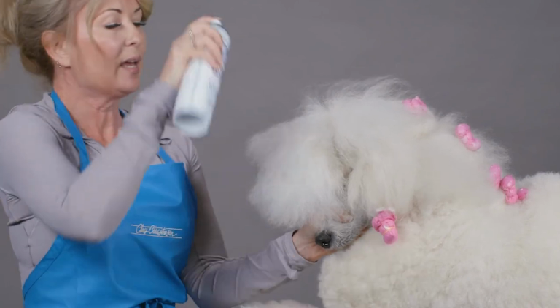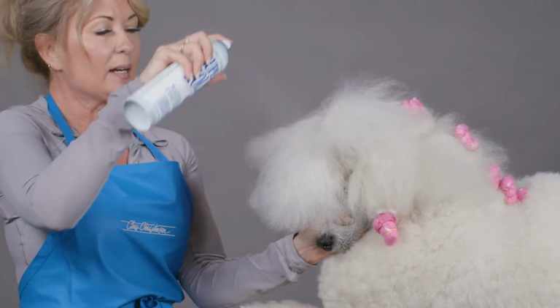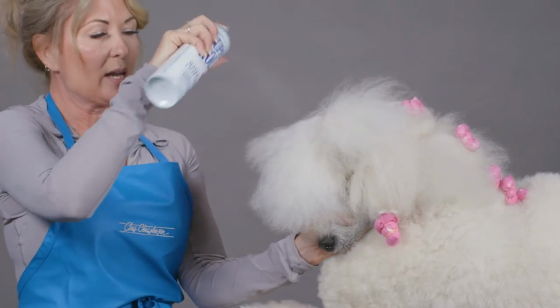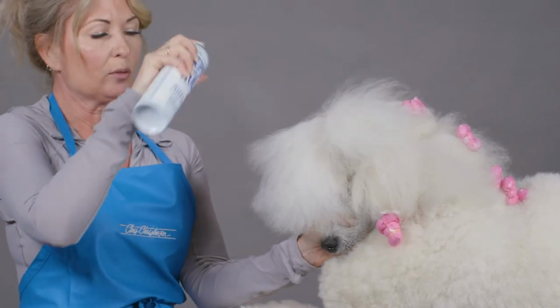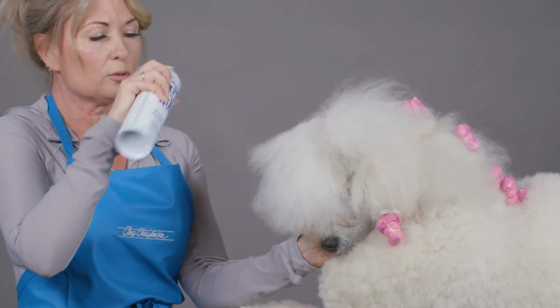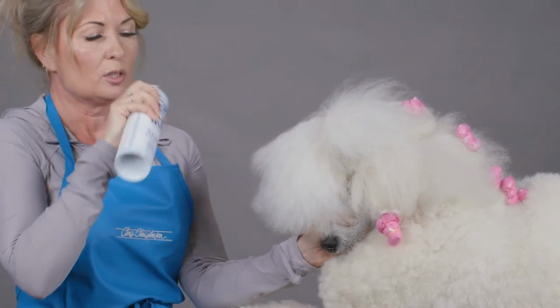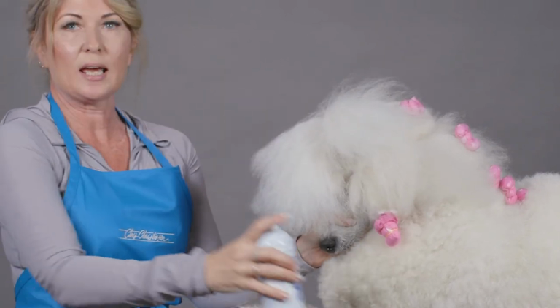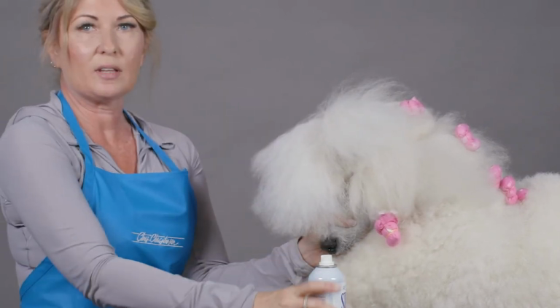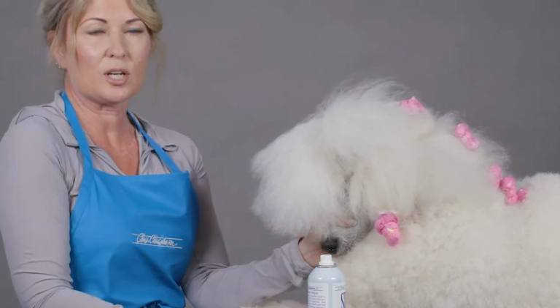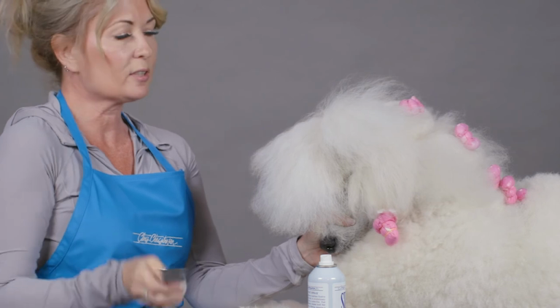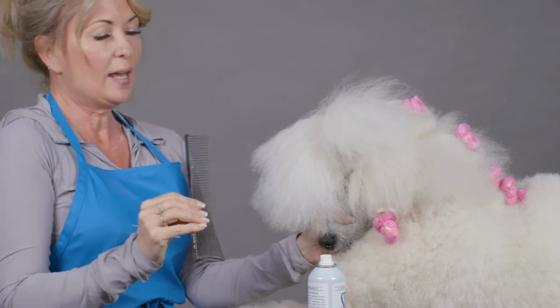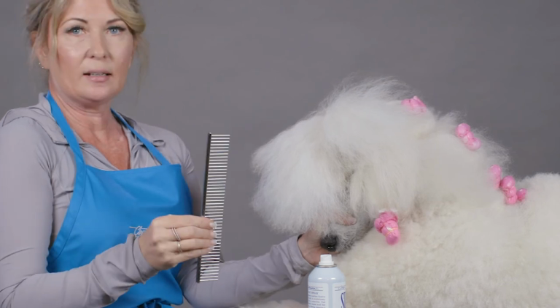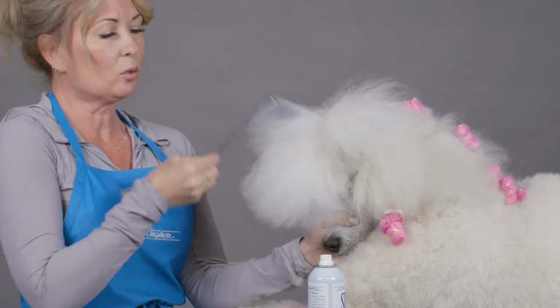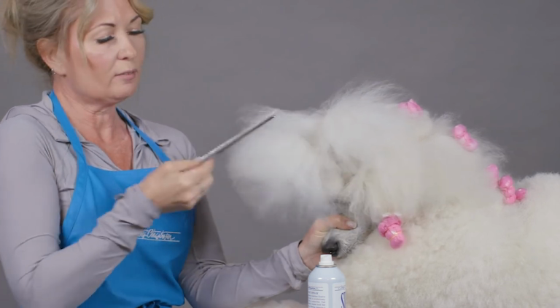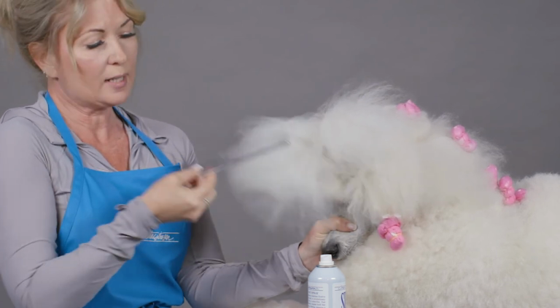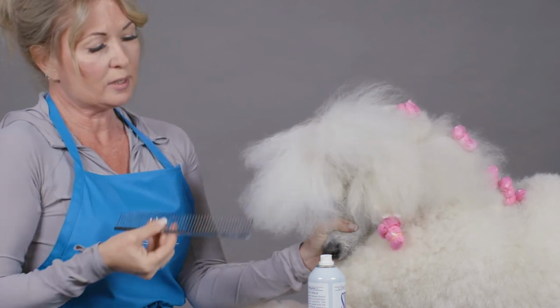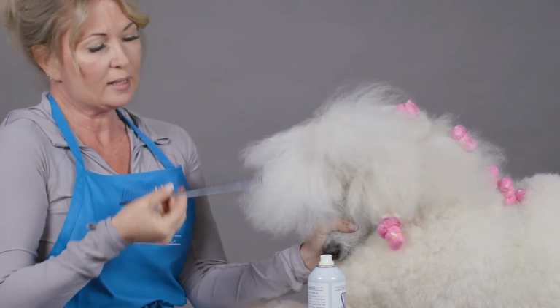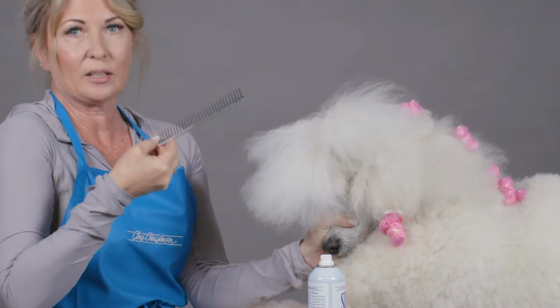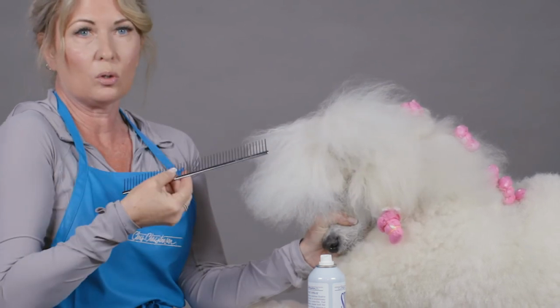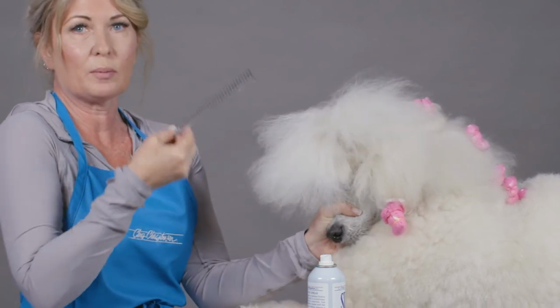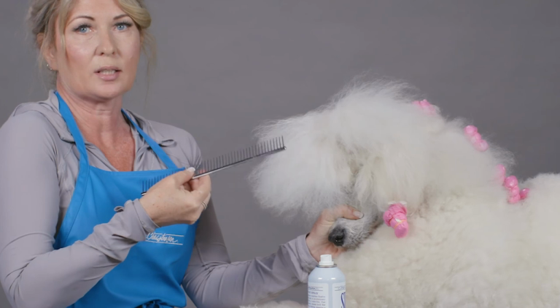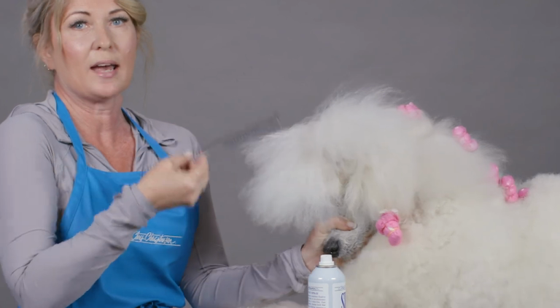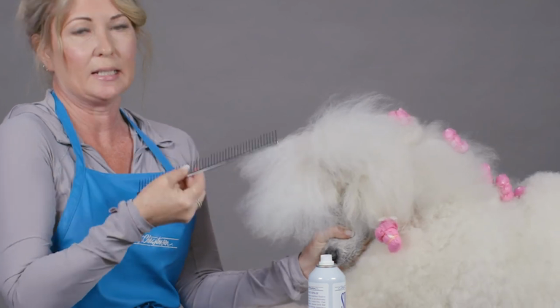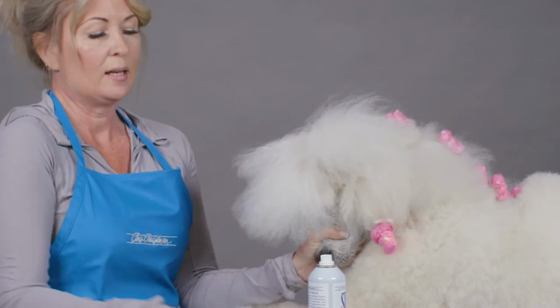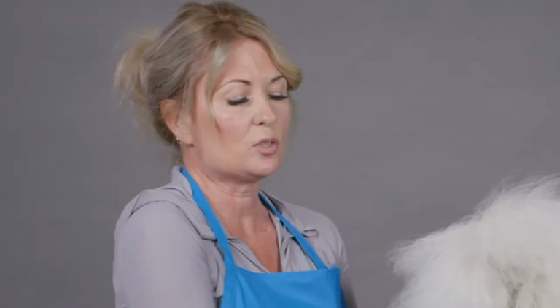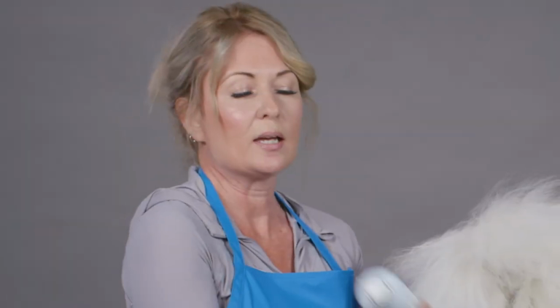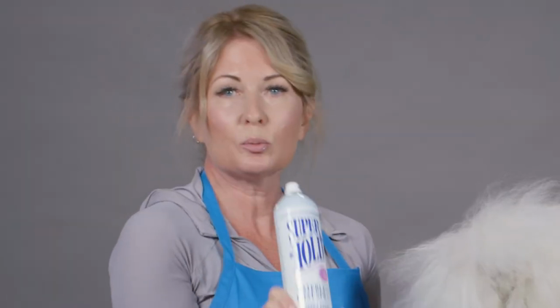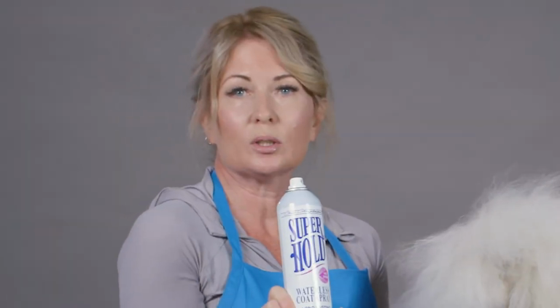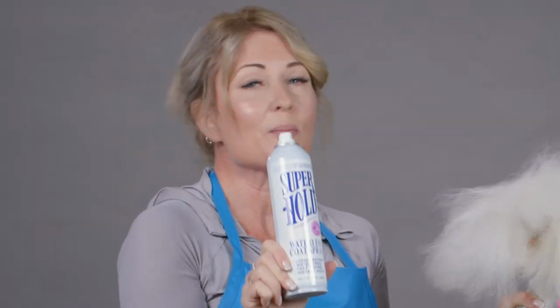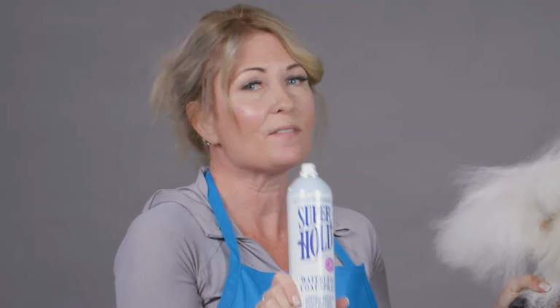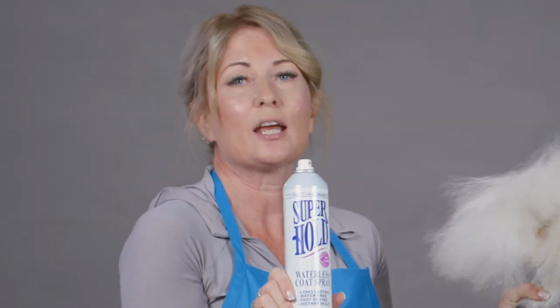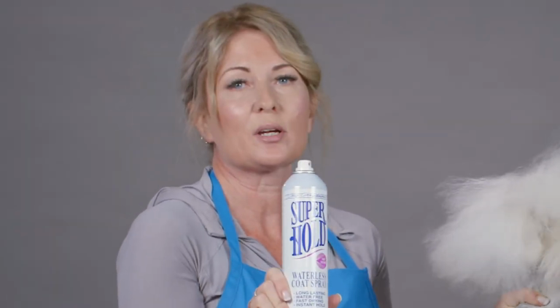Then again, I spray from the root to the end of the hair shaft, and after only a few seconds you can see that I'm getting the hold from the product that I need. This is why Super Hold is one of my favorite hairsprays.